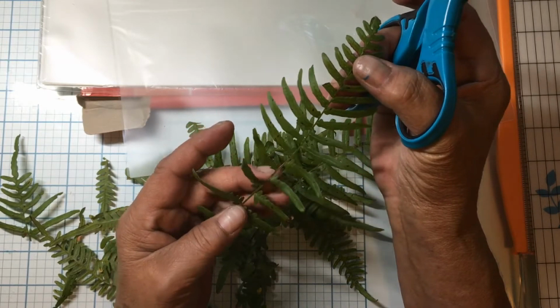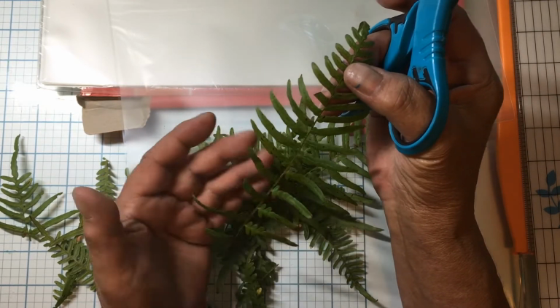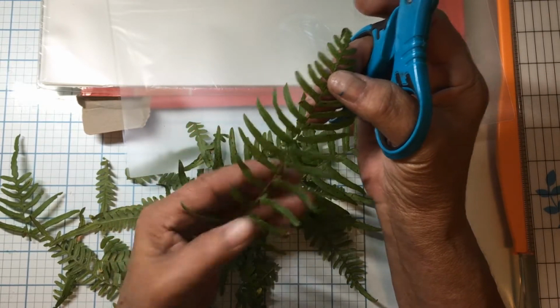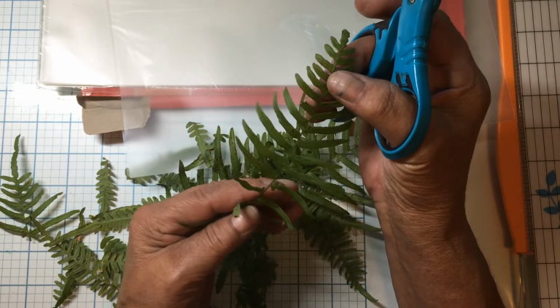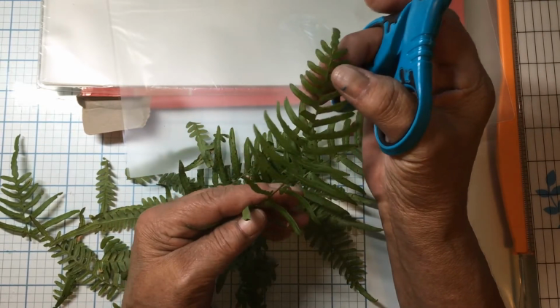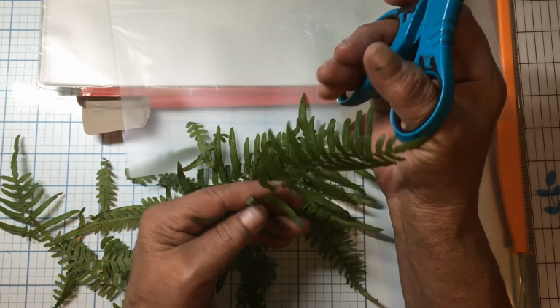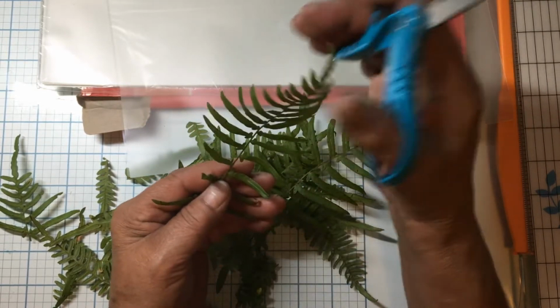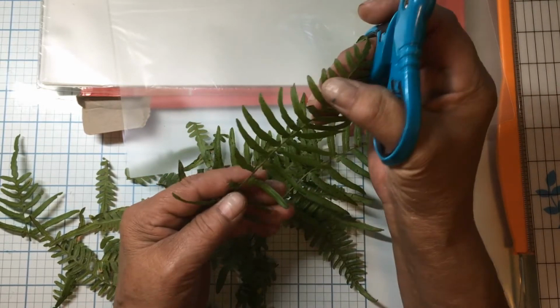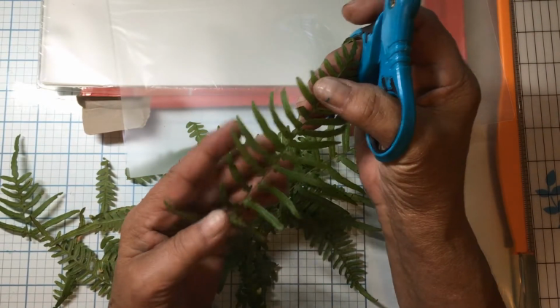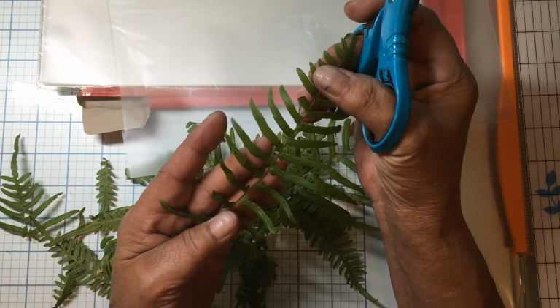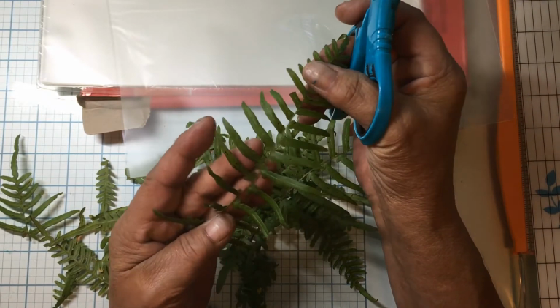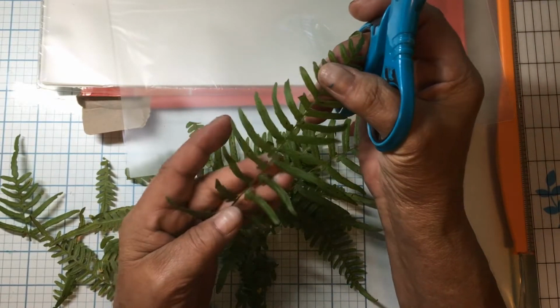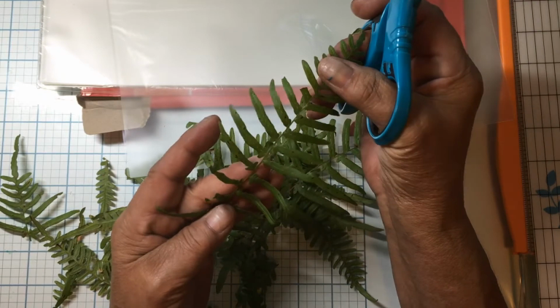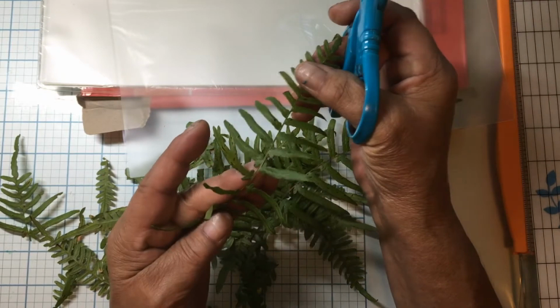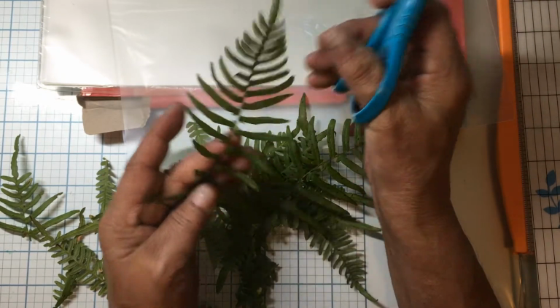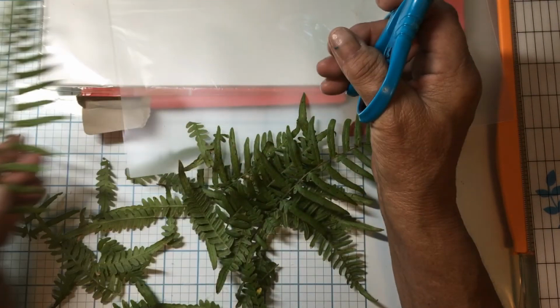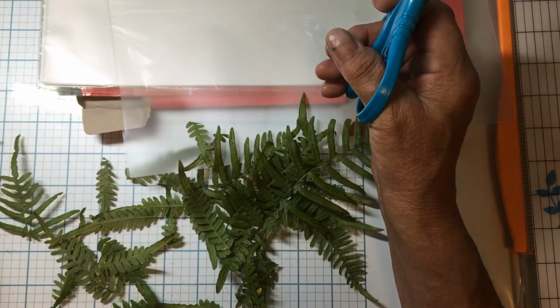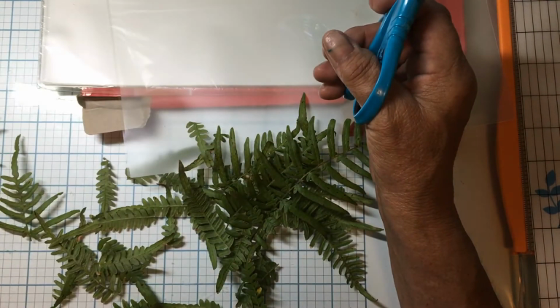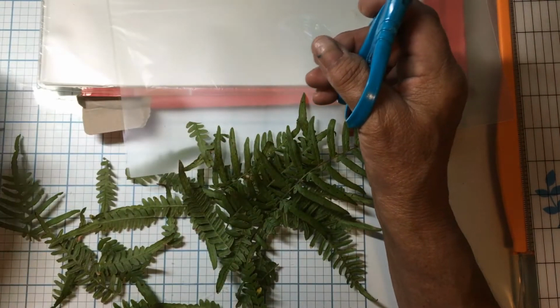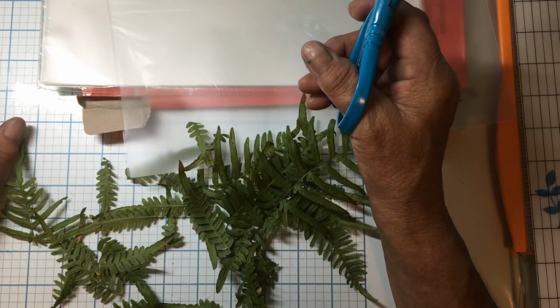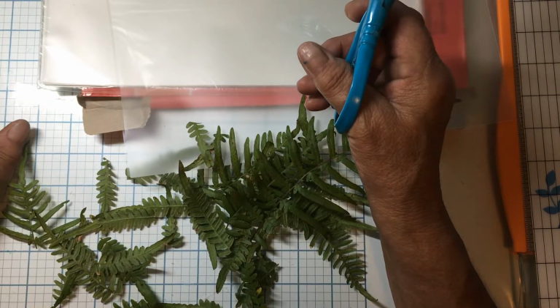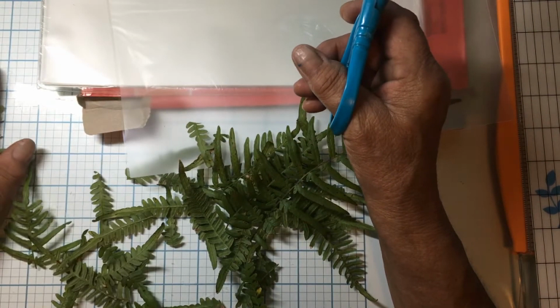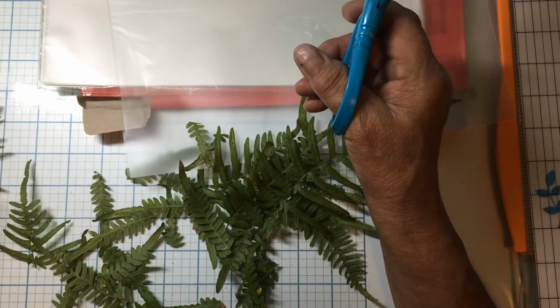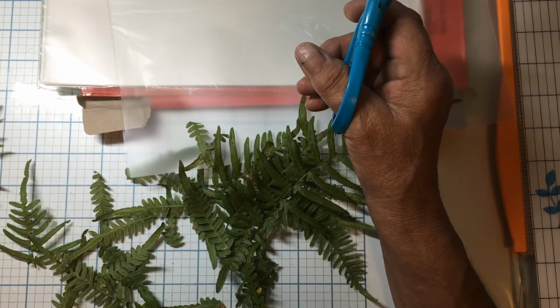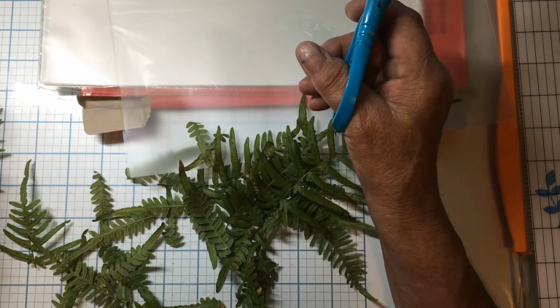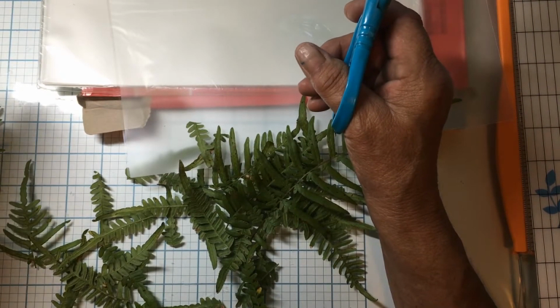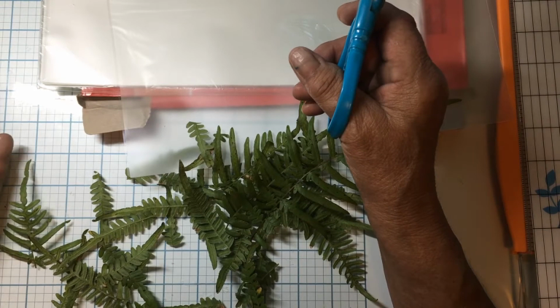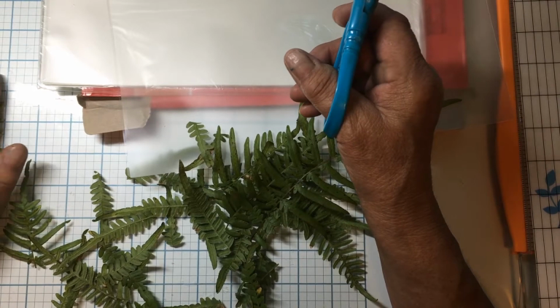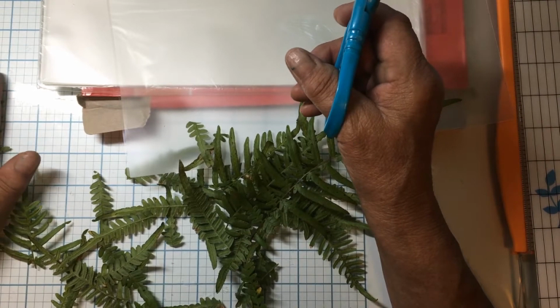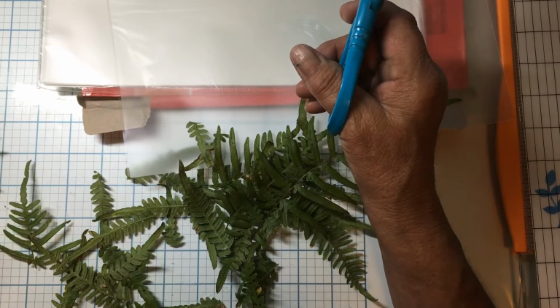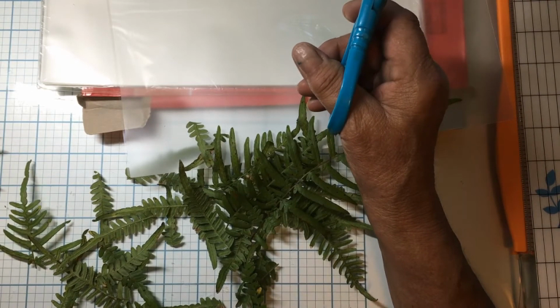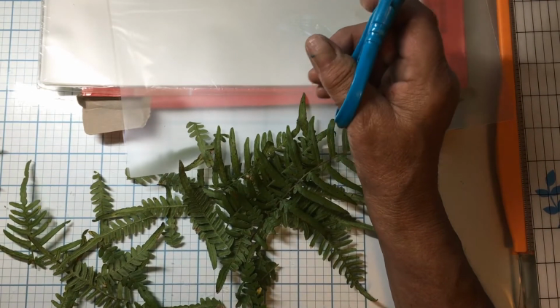I think I want to leave that kind of long, you know. That's pretty. Just even for a bookmarker, you know.